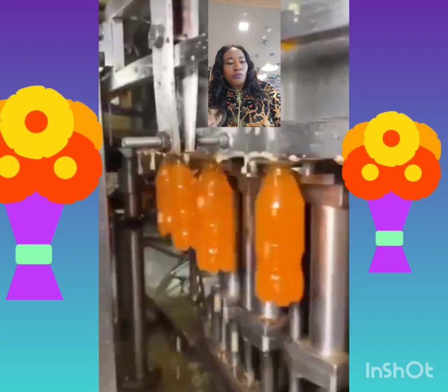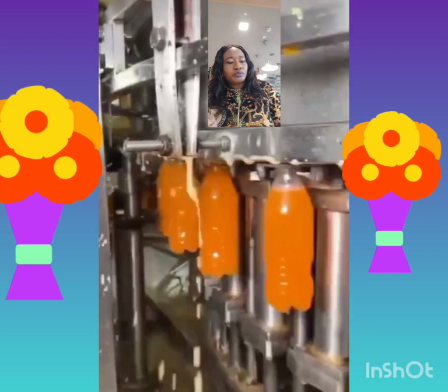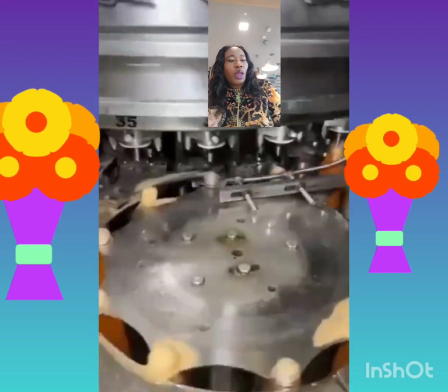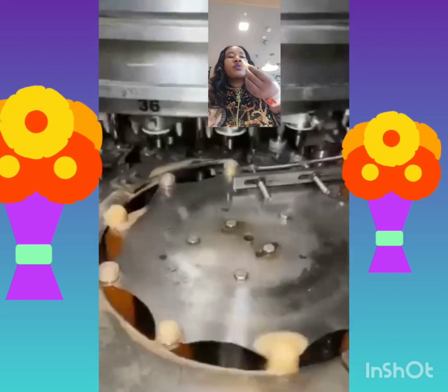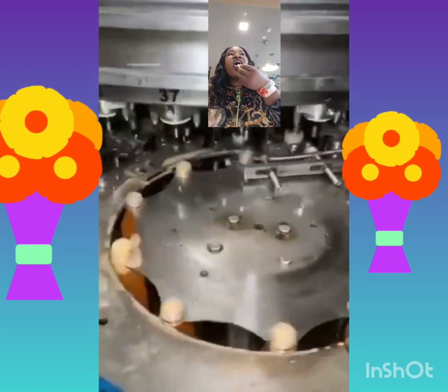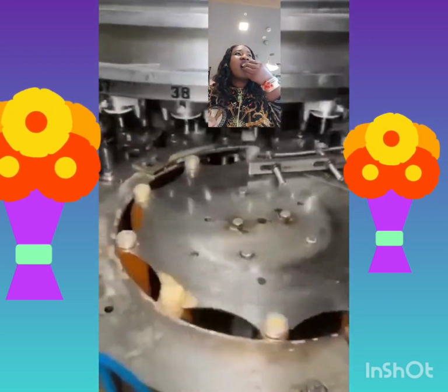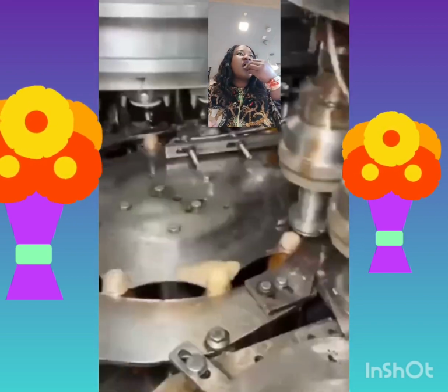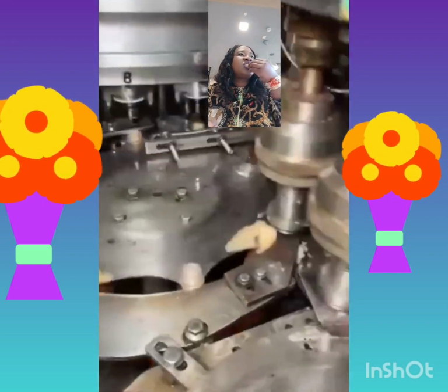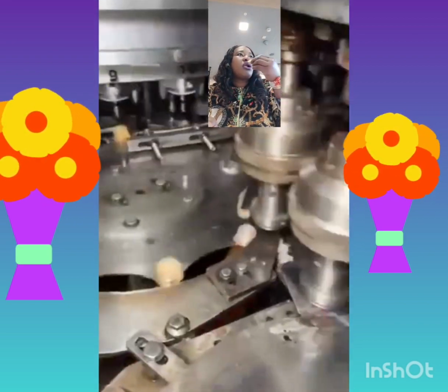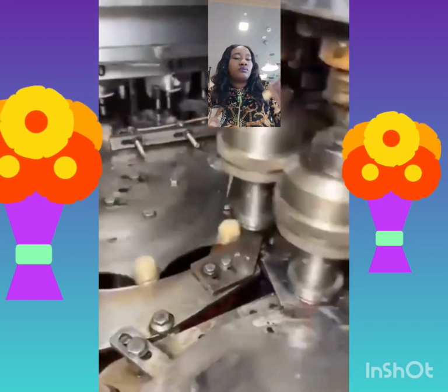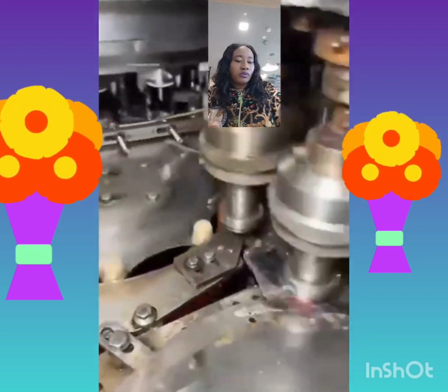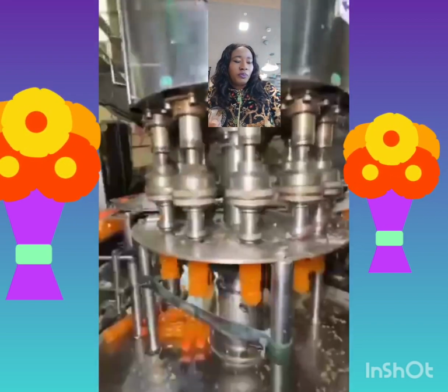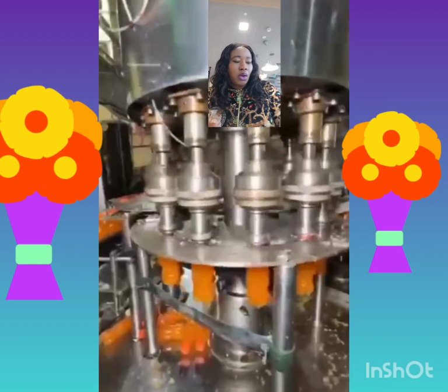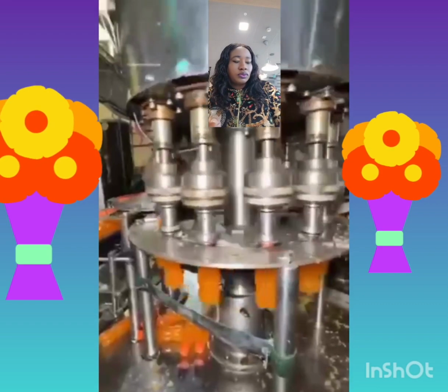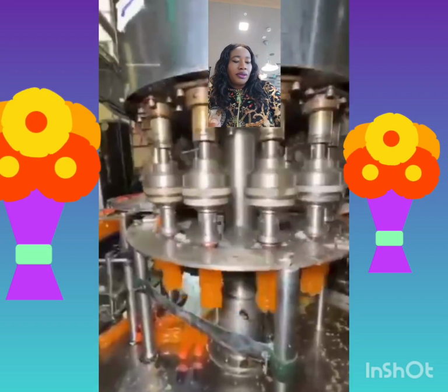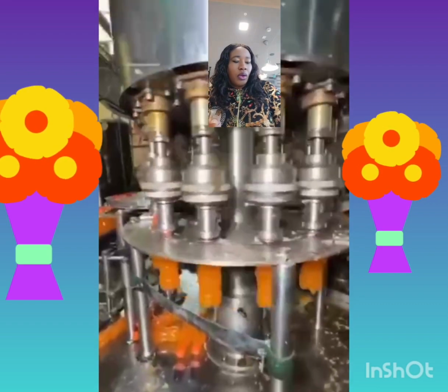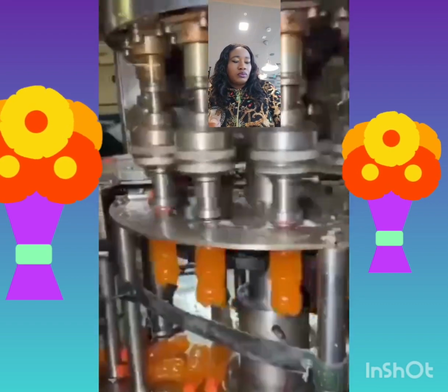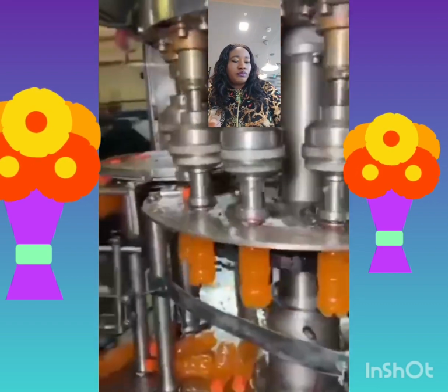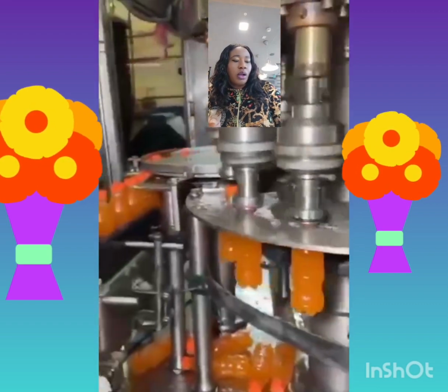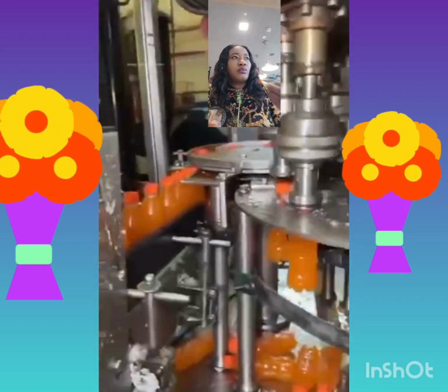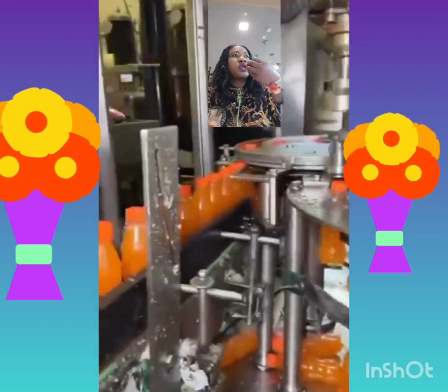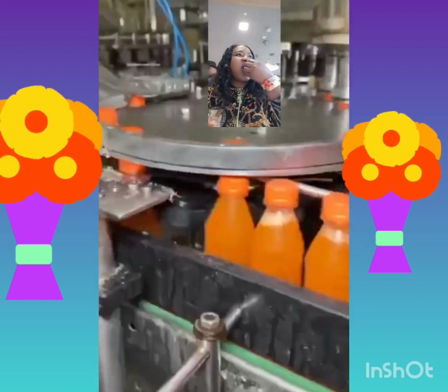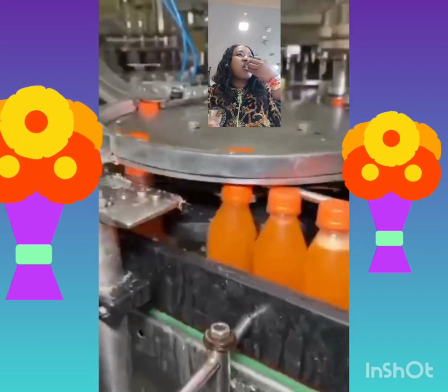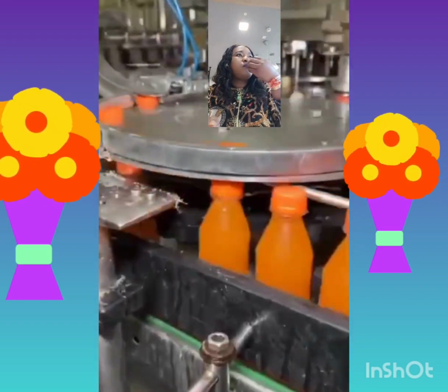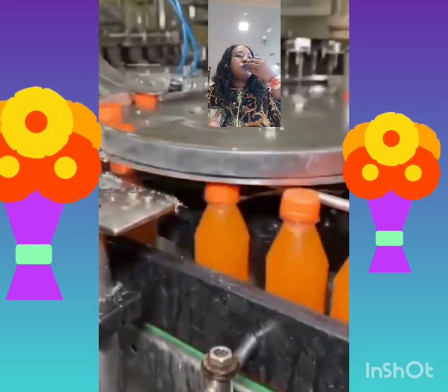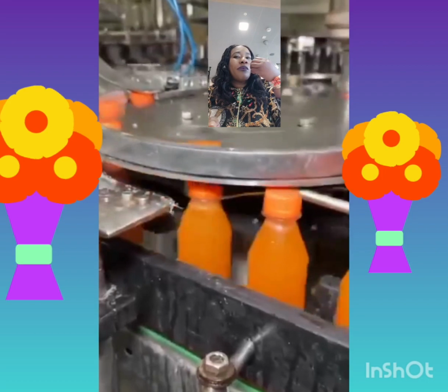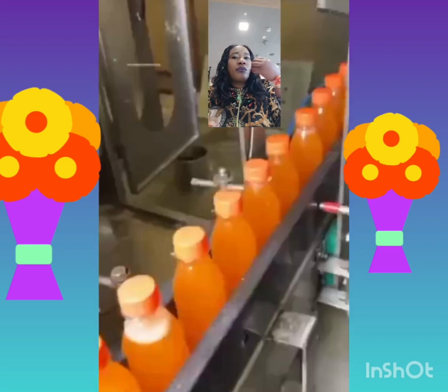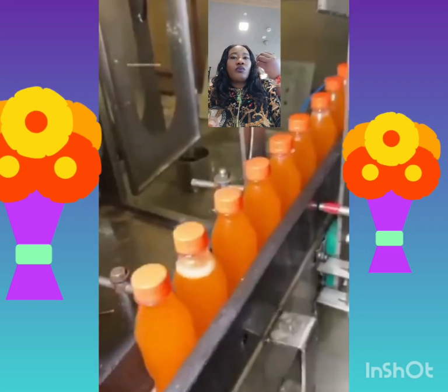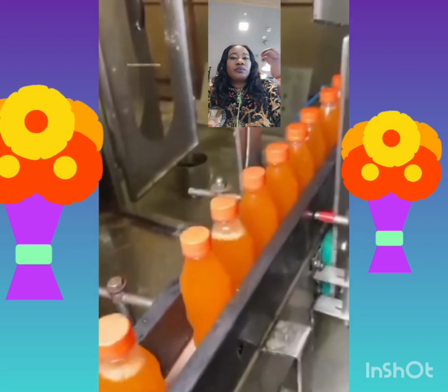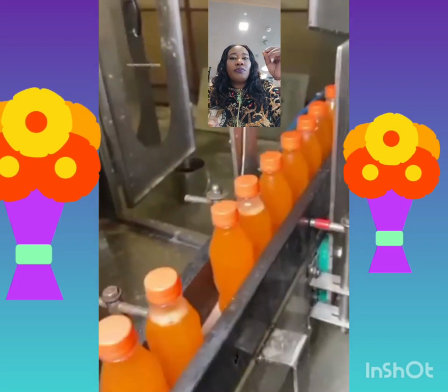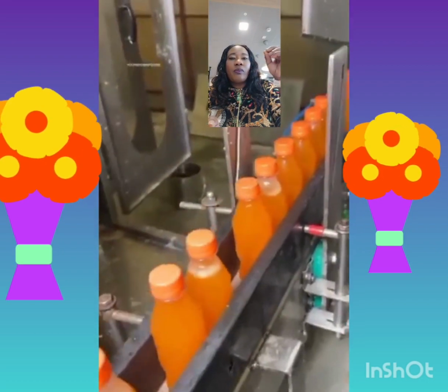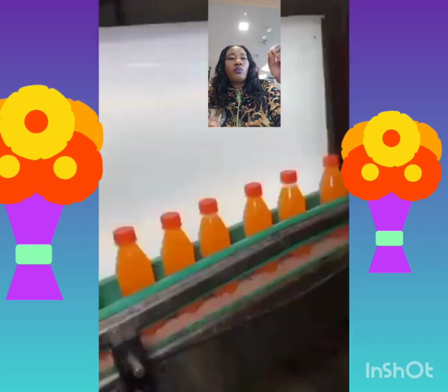Come on — orange juice, Fanta, Mirinda. Now you see them? They package them.